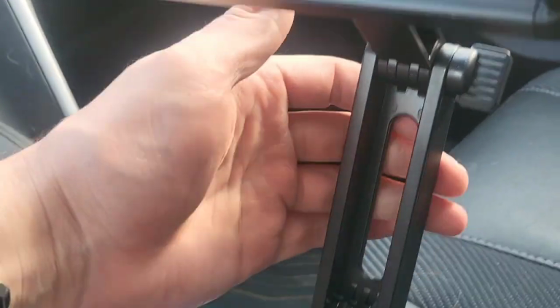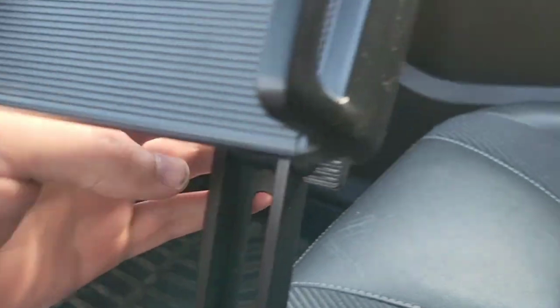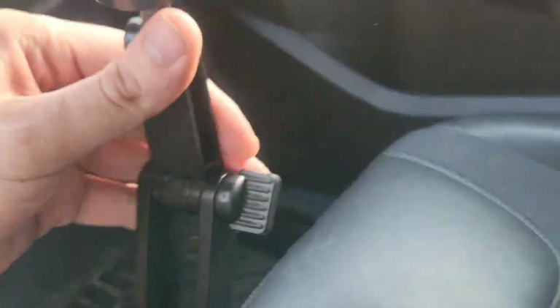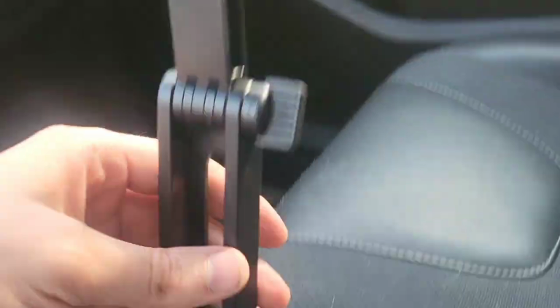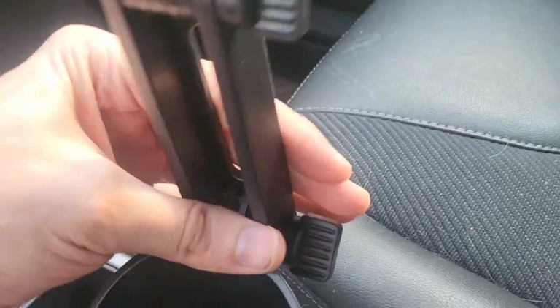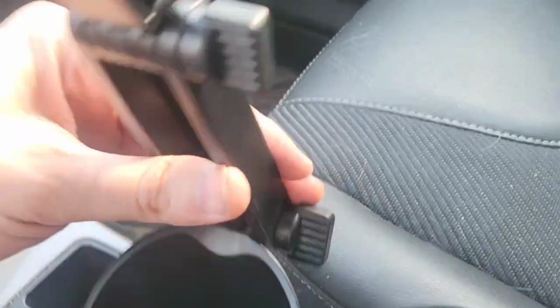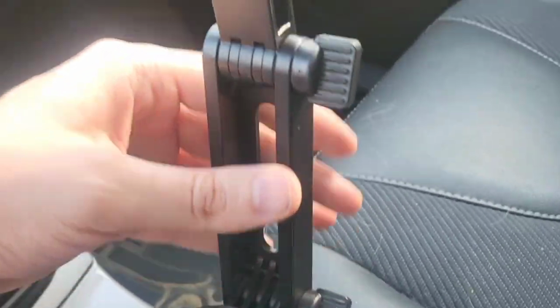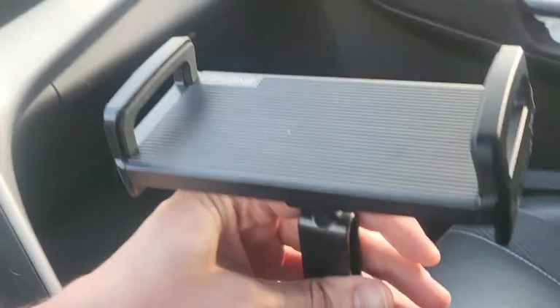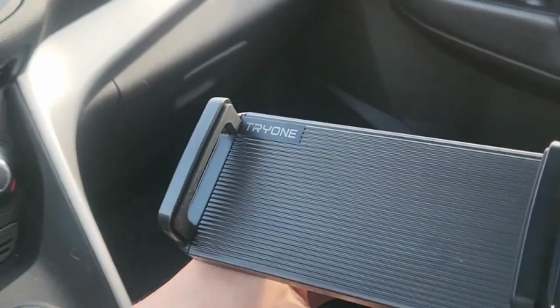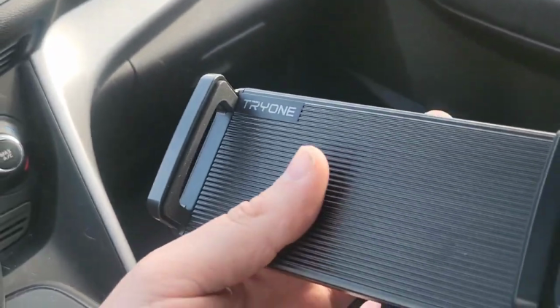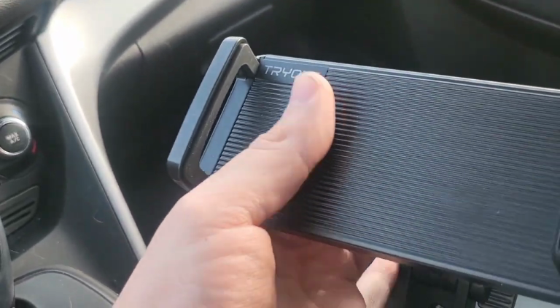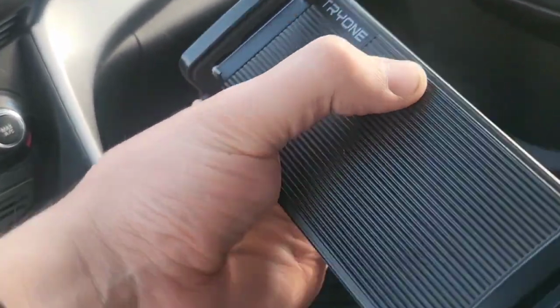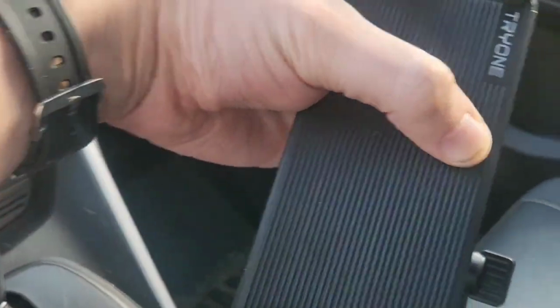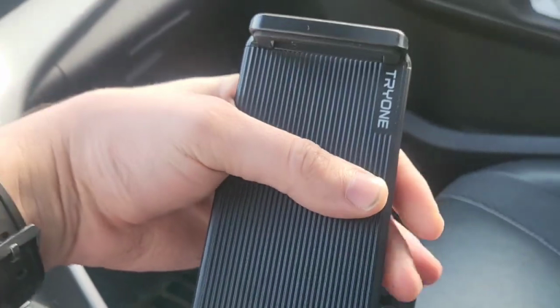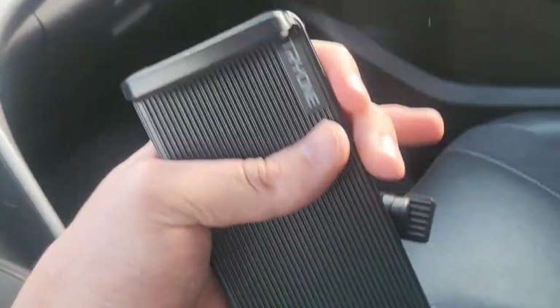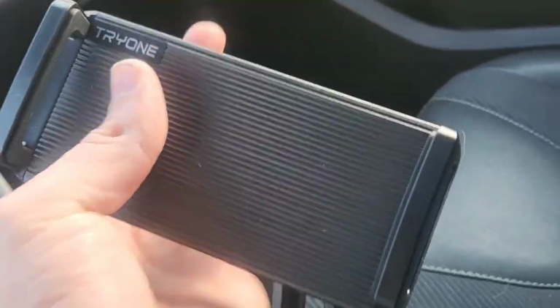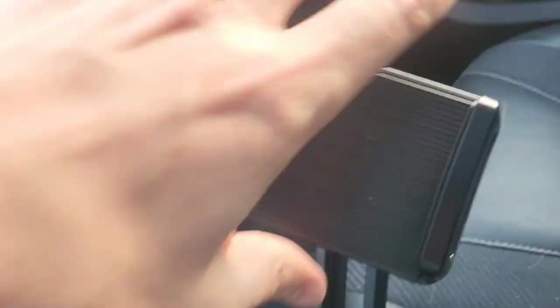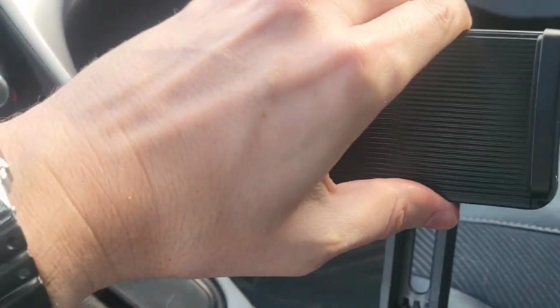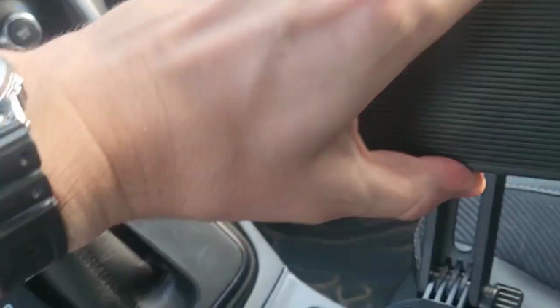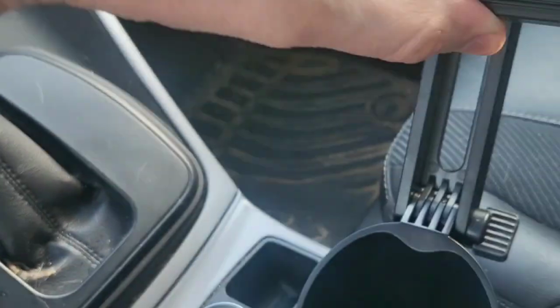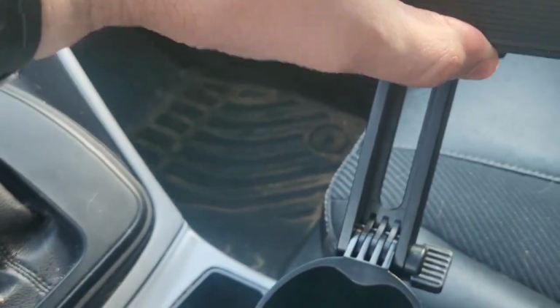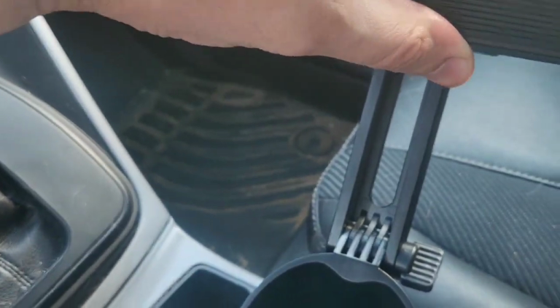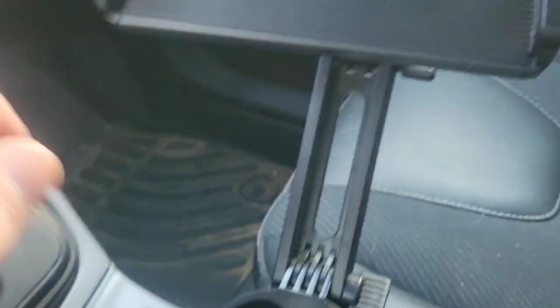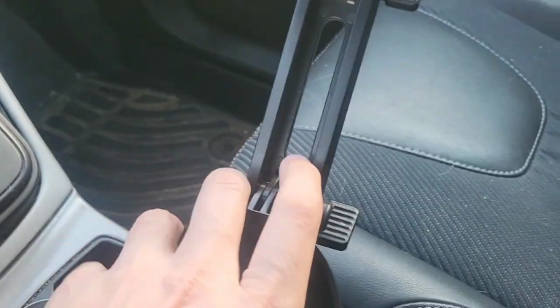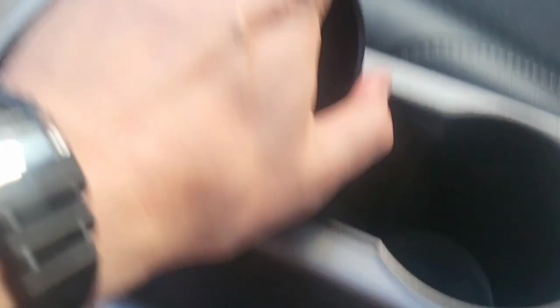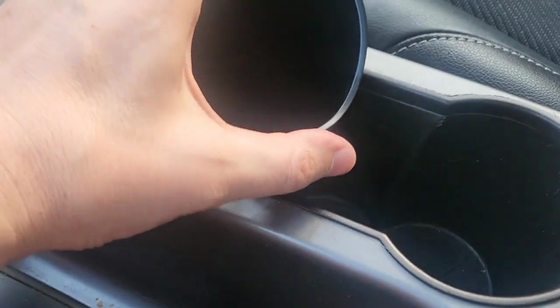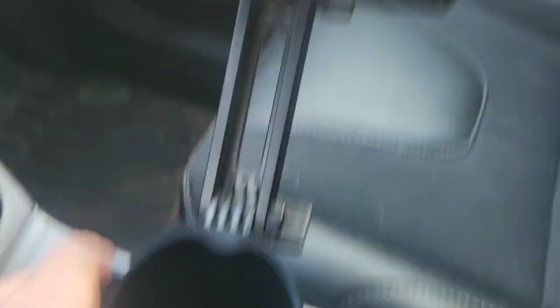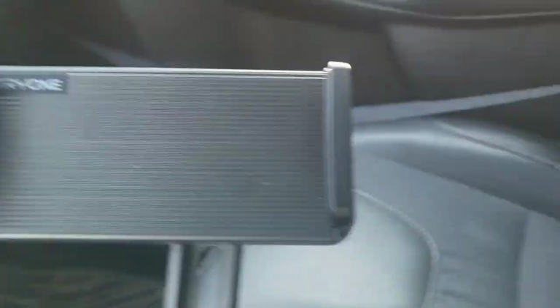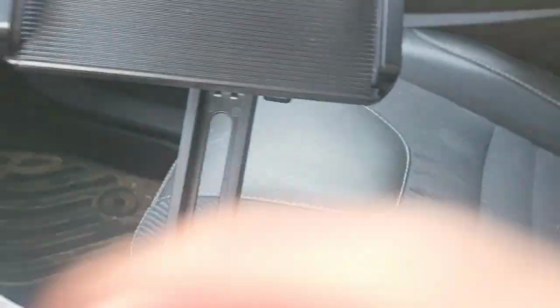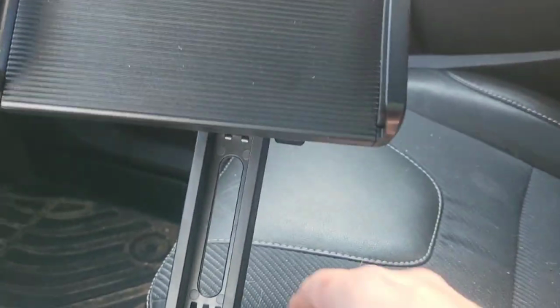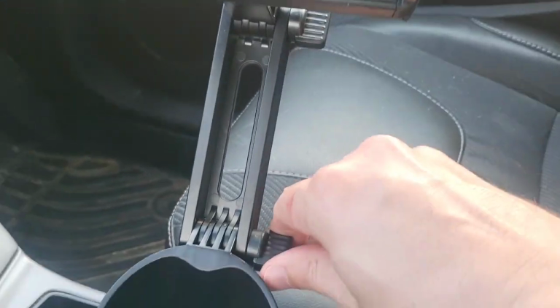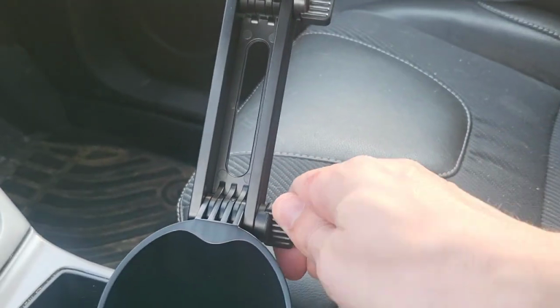Here is an arm coming up that is bendable, and this is going to hold the tablet. This can rotate and extend outward. When we have a position we like, we could rotate this left to right if we wanted. We can lock this into place.